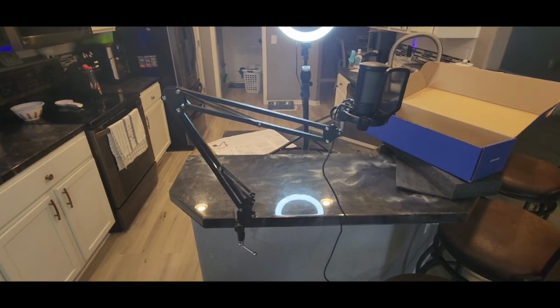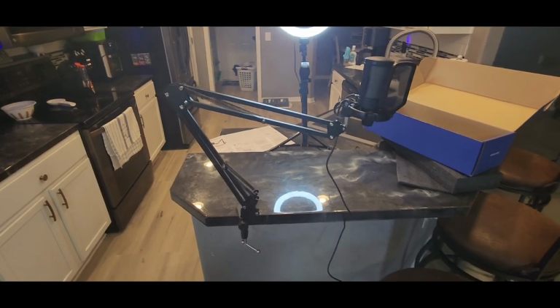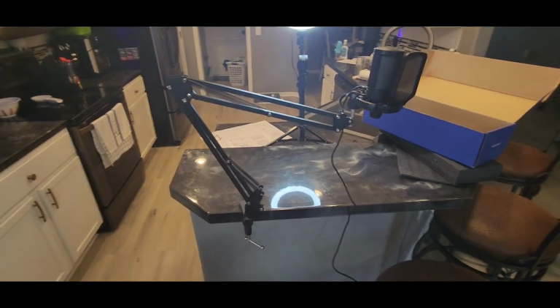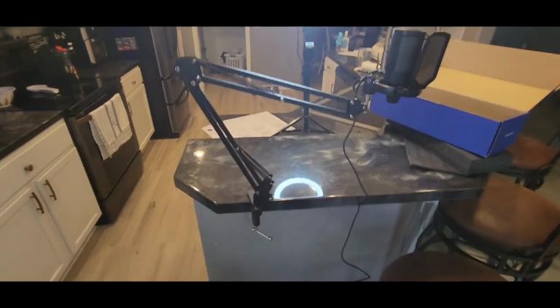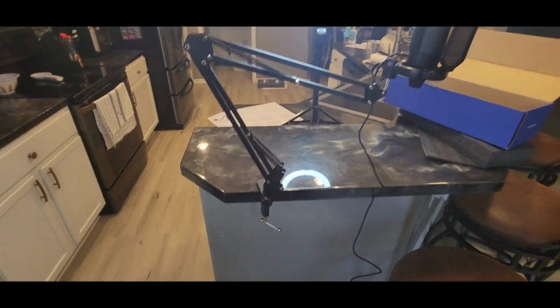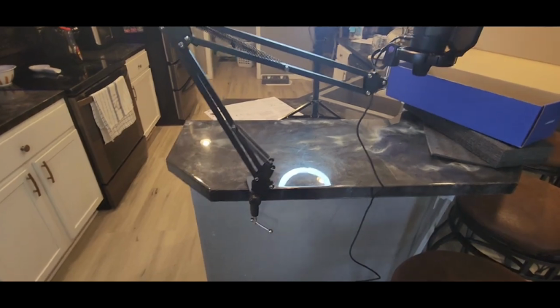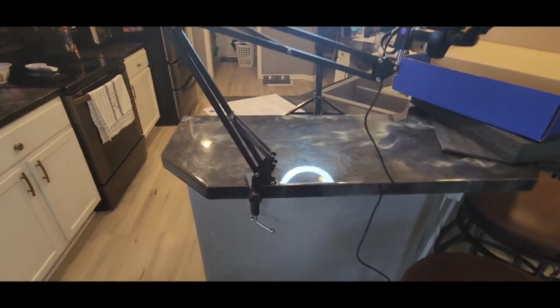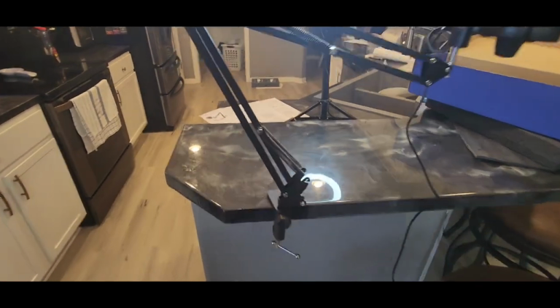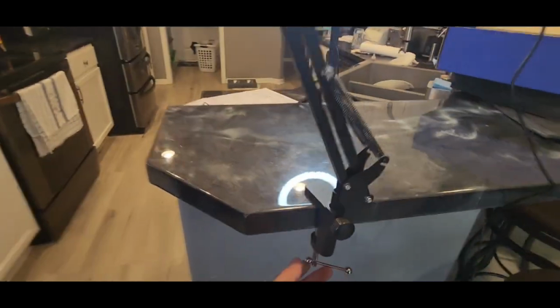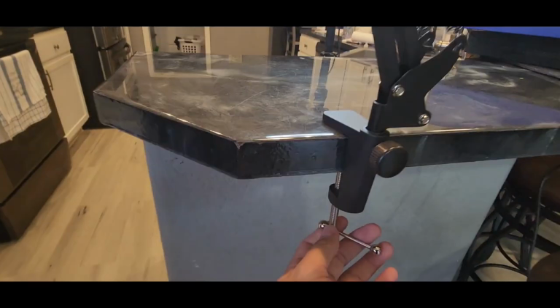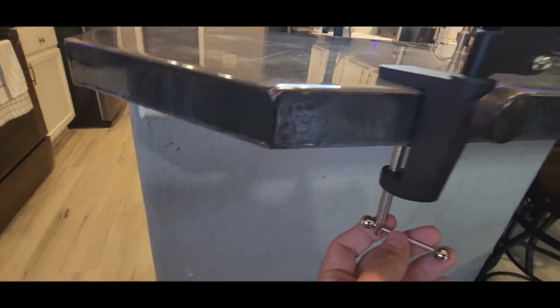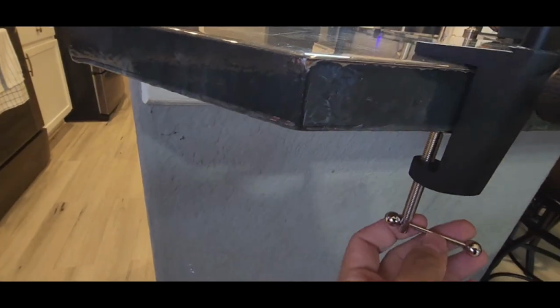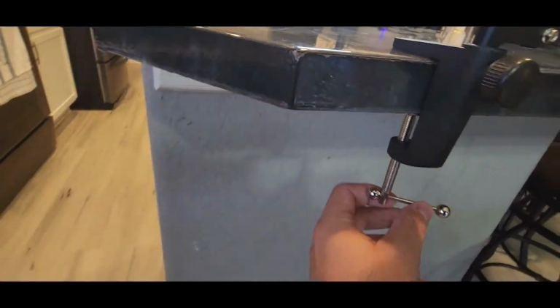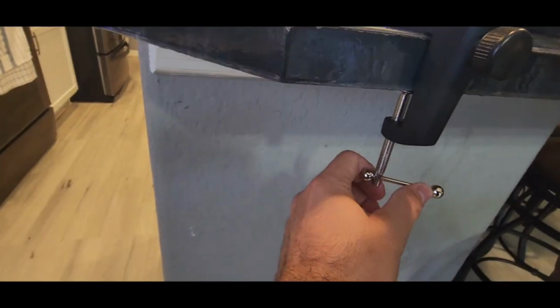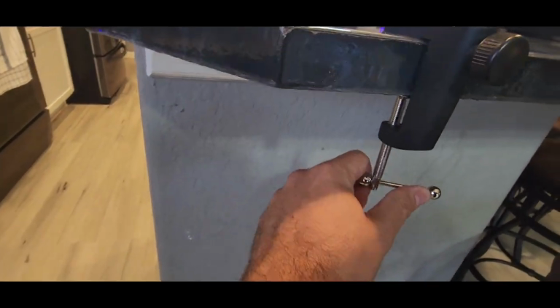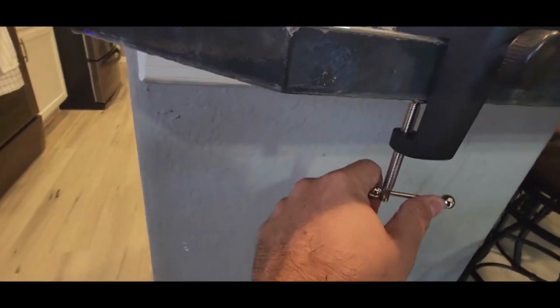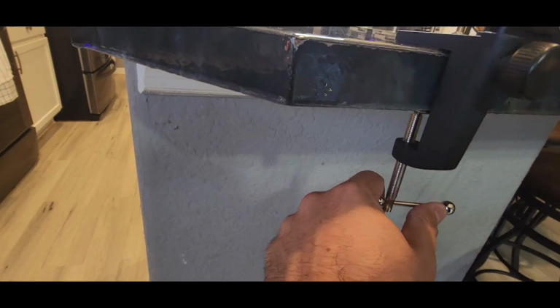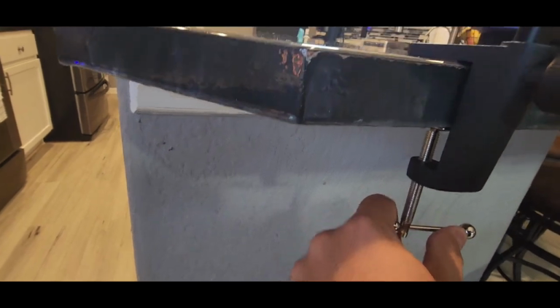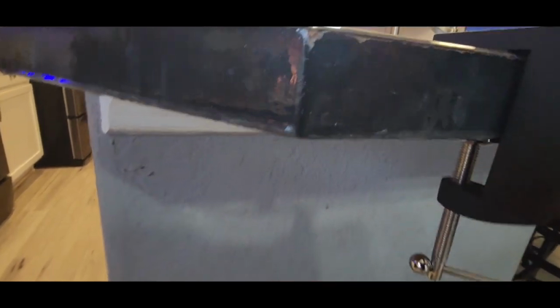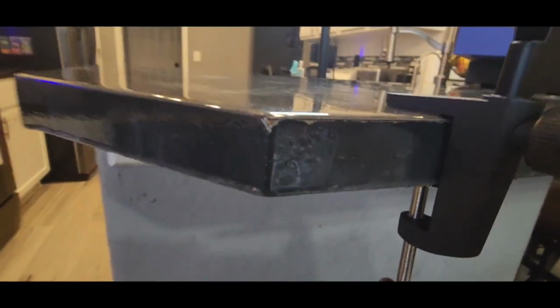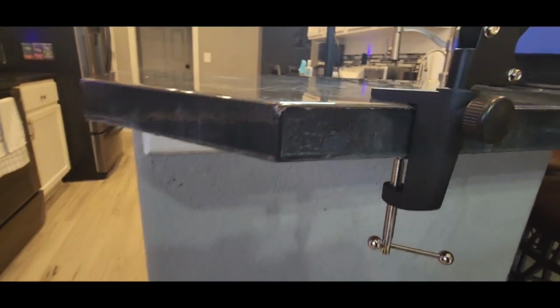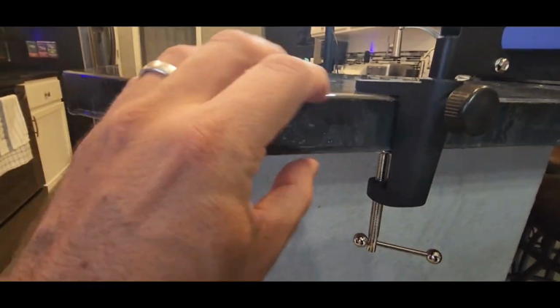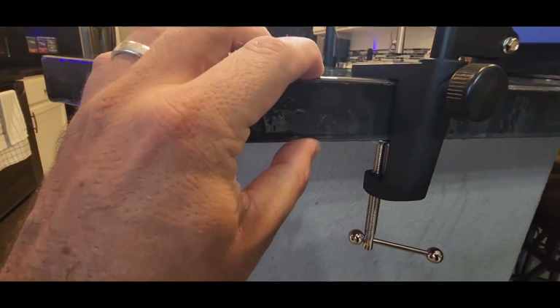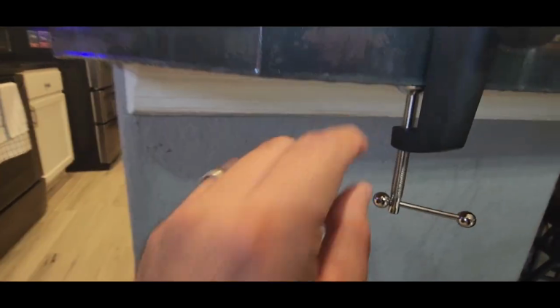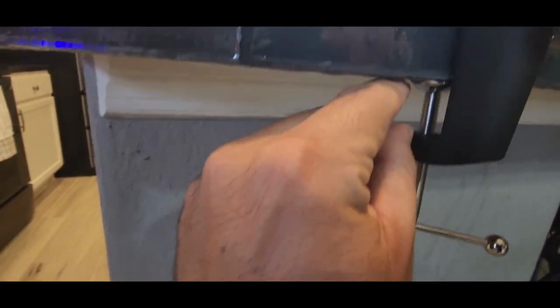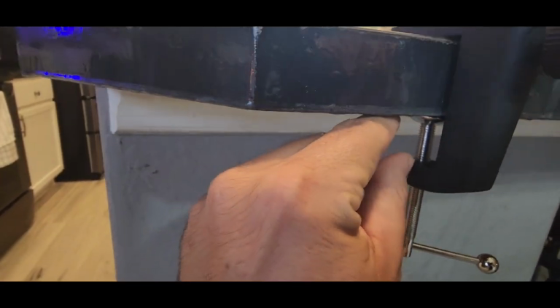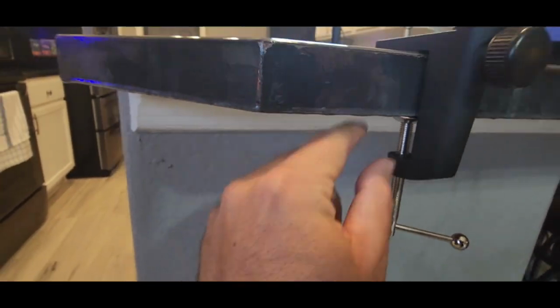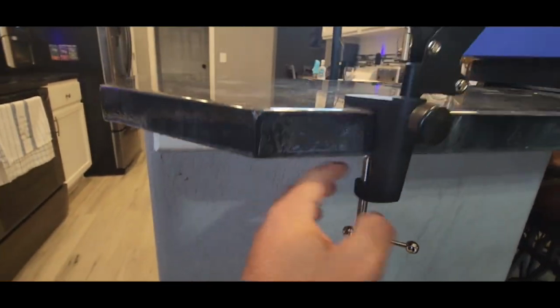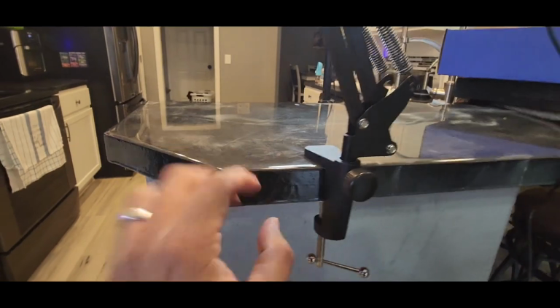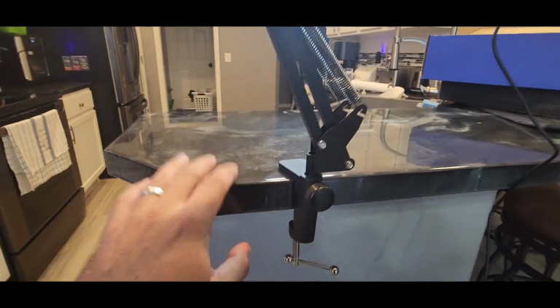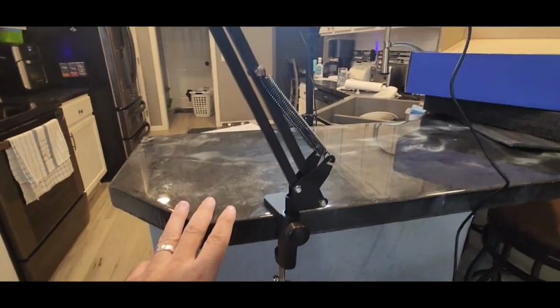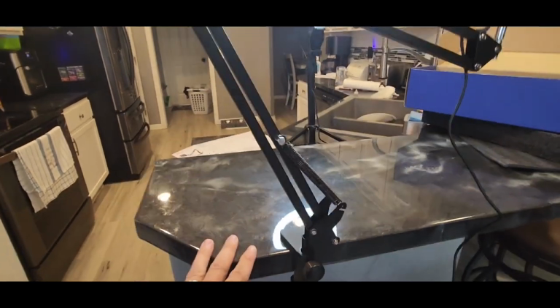I figured while I'm in the kitchen, I might as well just mount it right to the countertop. You can see it mounts on very easily — you can tighten that very tight. You can see how thick the counter is right there, and there's a lot more room in there. So definitely good for different sized tables and desks.